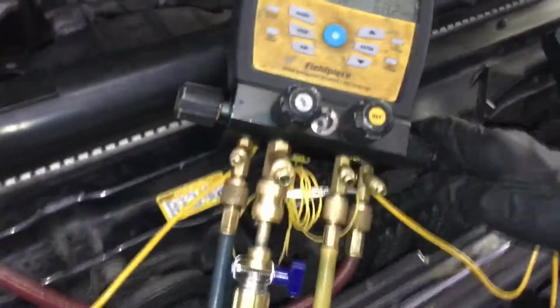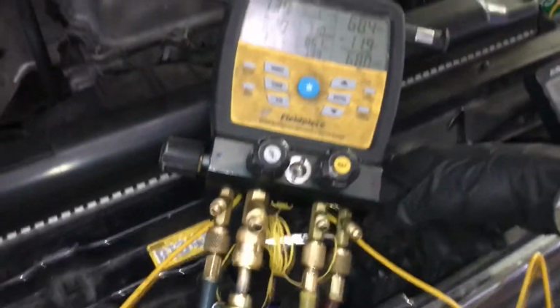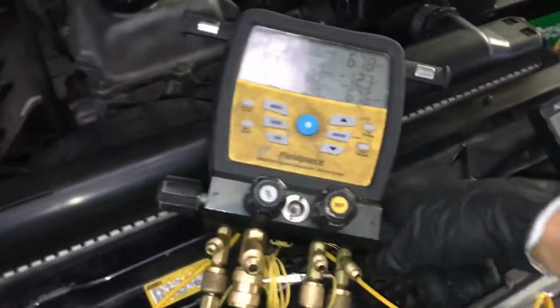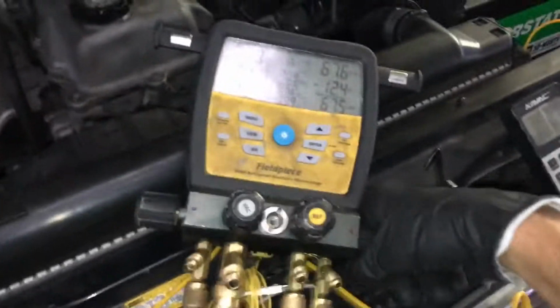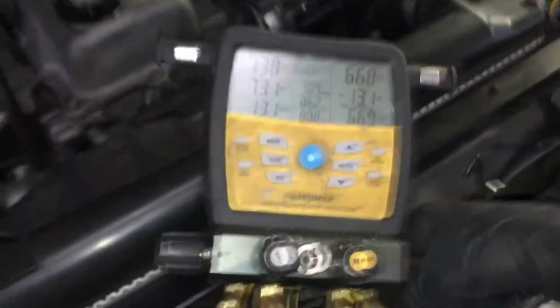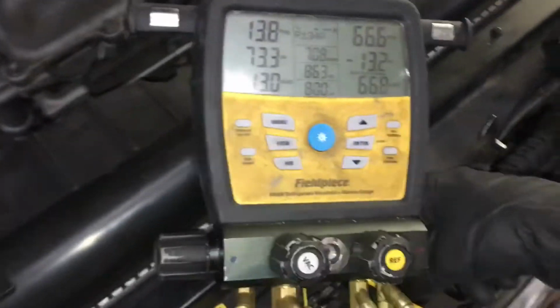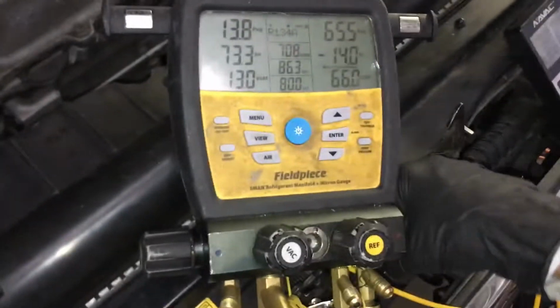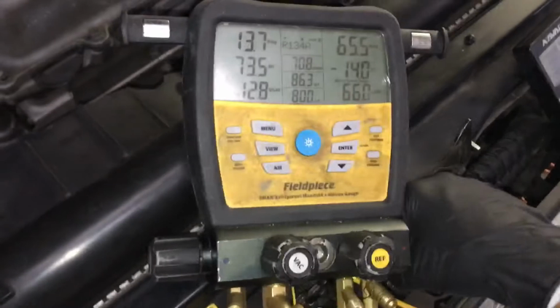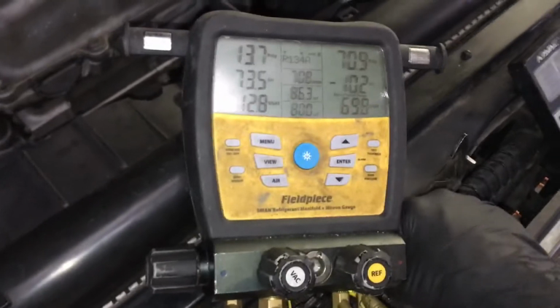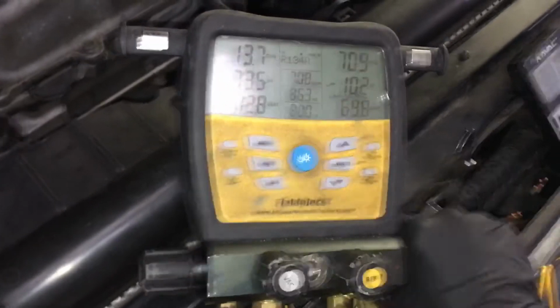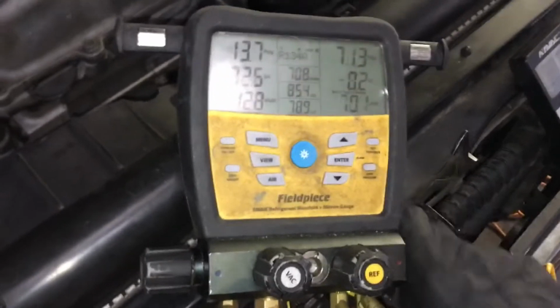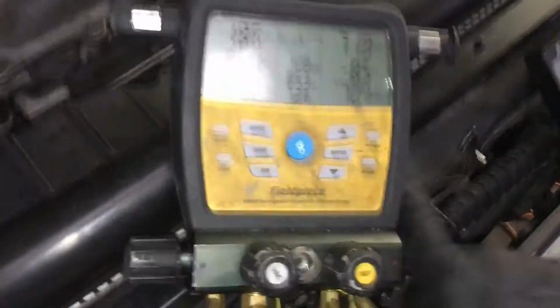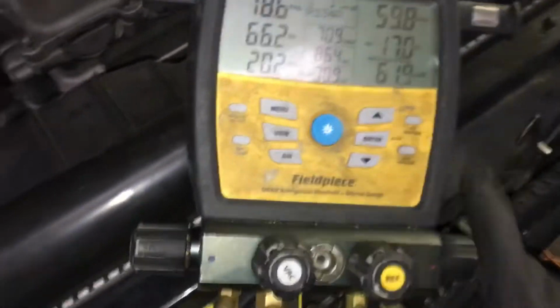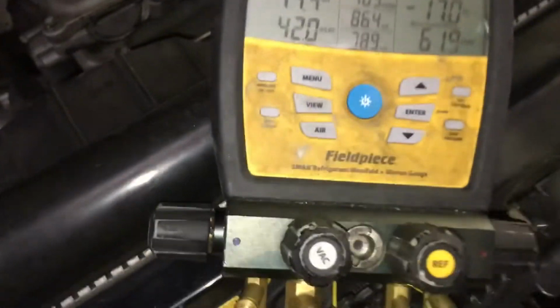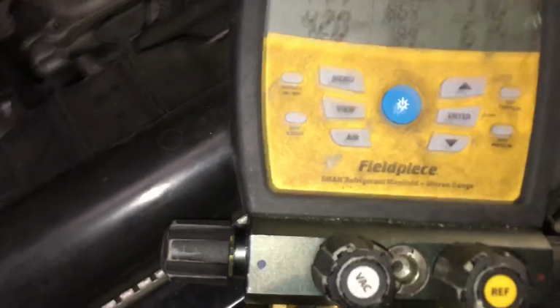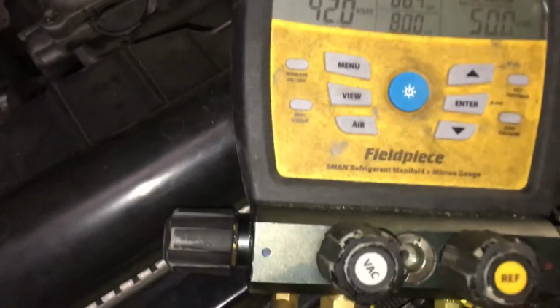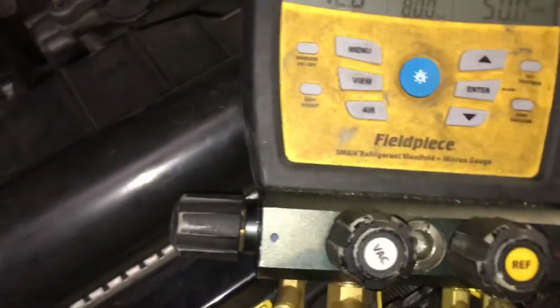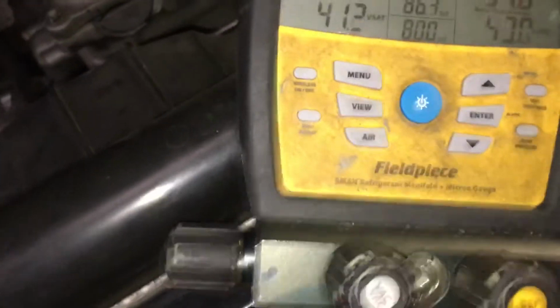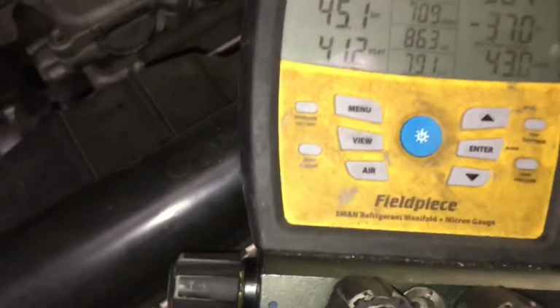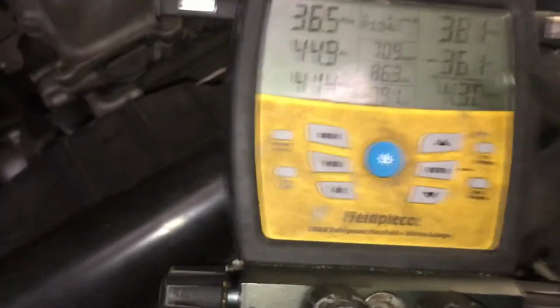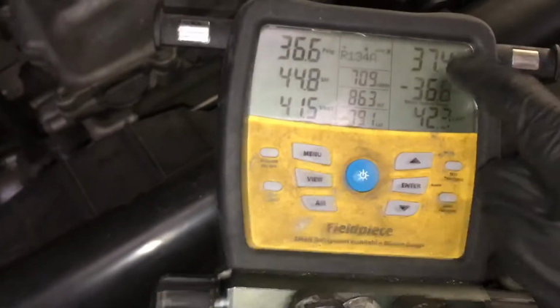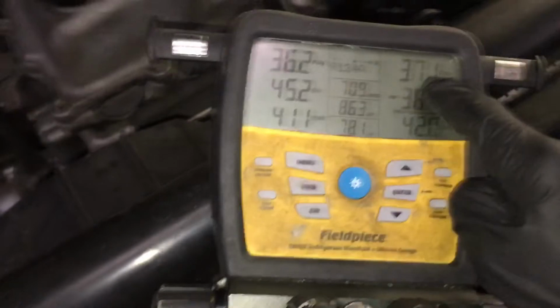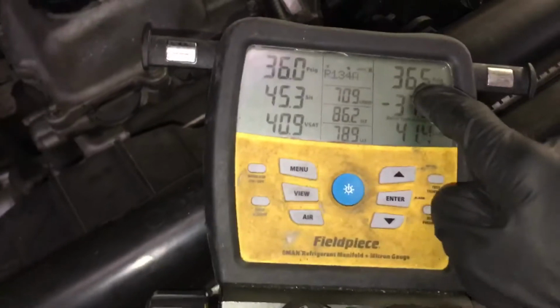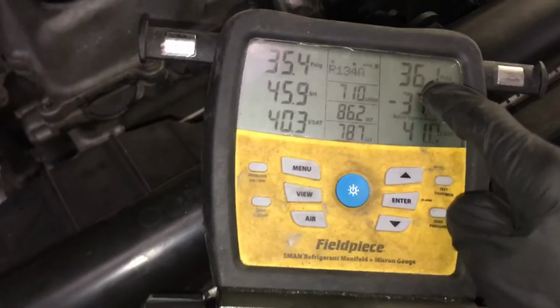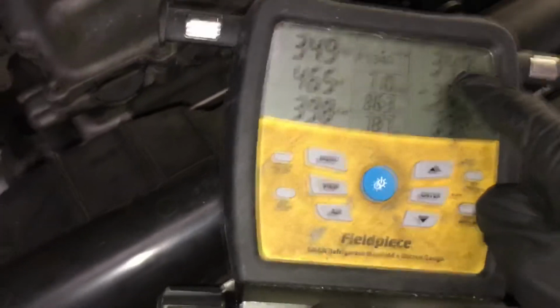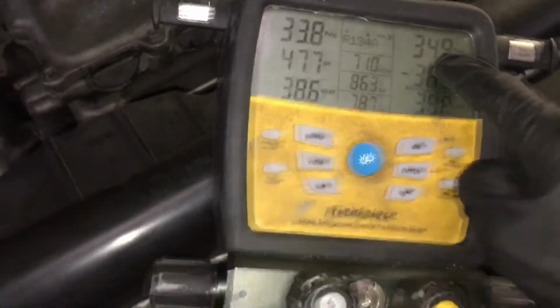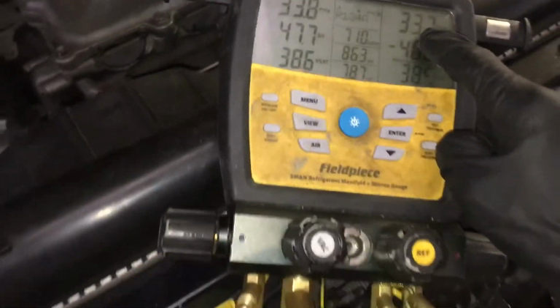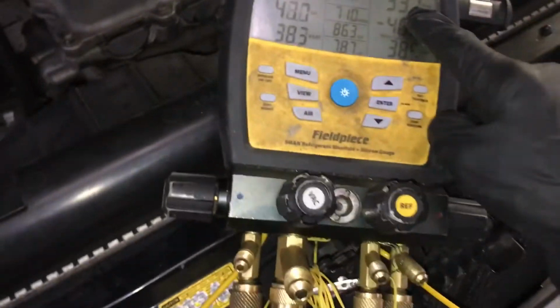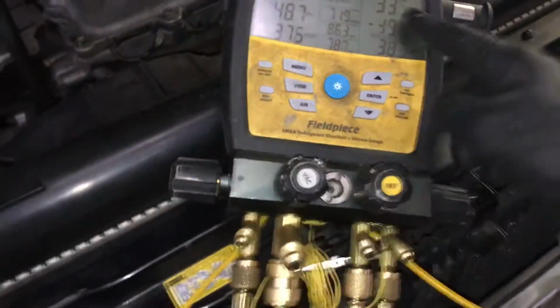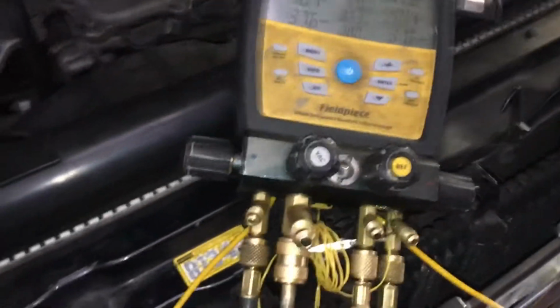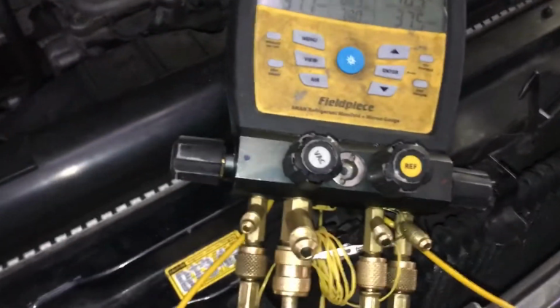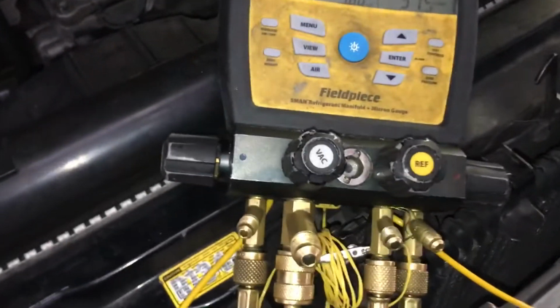Now I'm going to open the high side. Let's see what happens. One, two, three — open. Now I'm pulling through the high side, and you see how fast that dropped. It just pulled that right down.